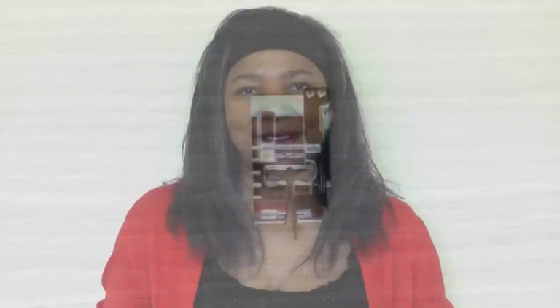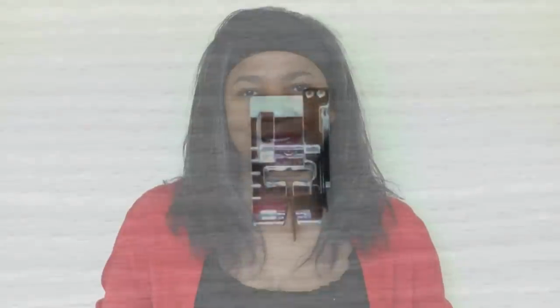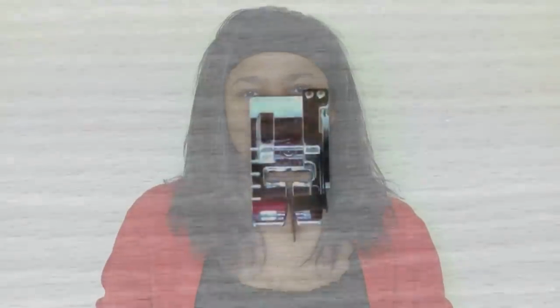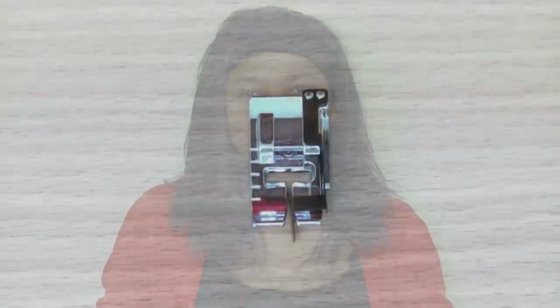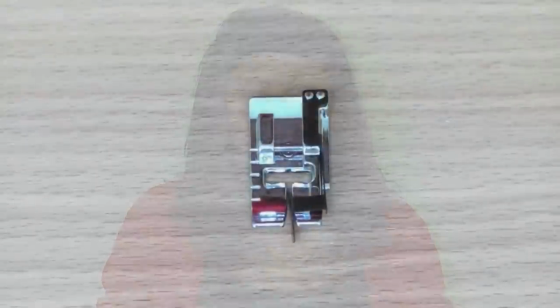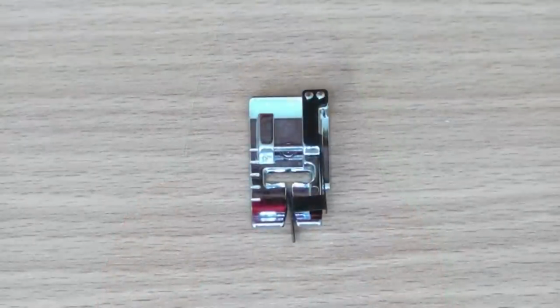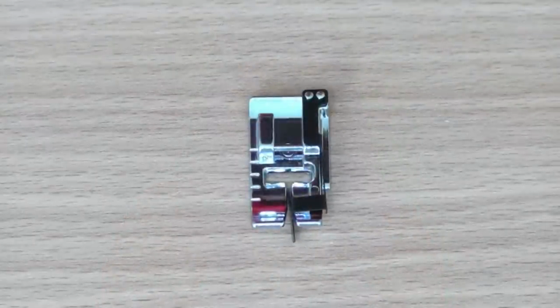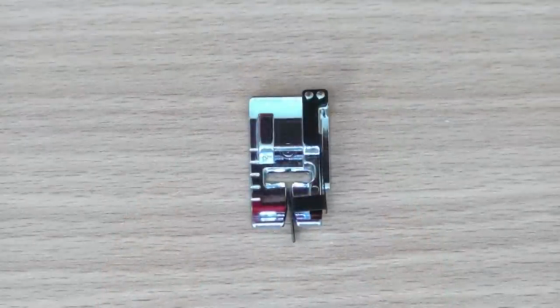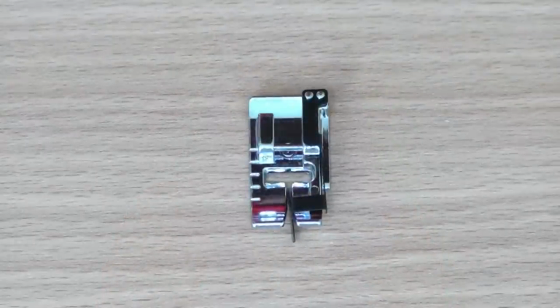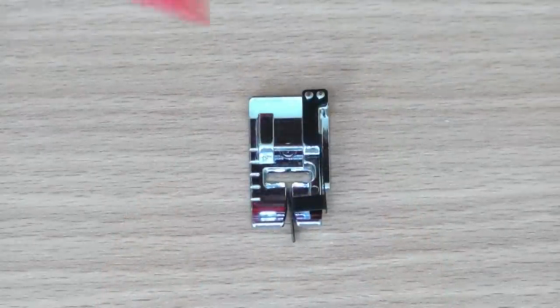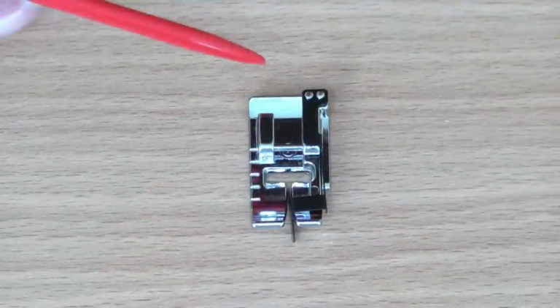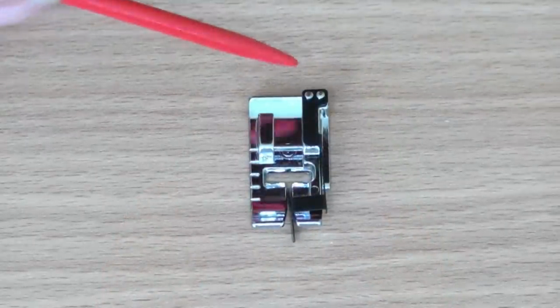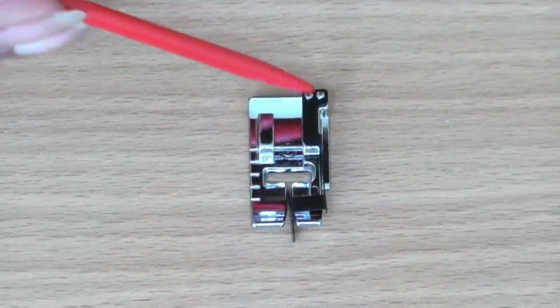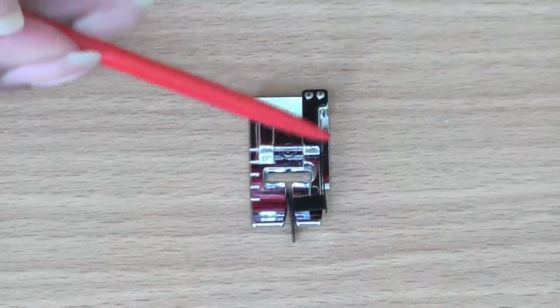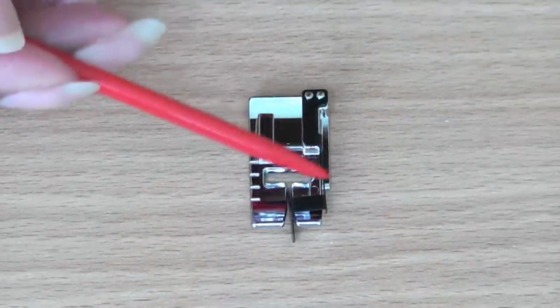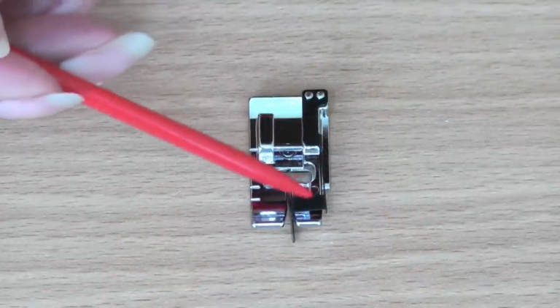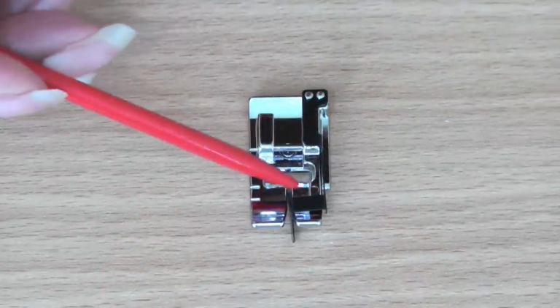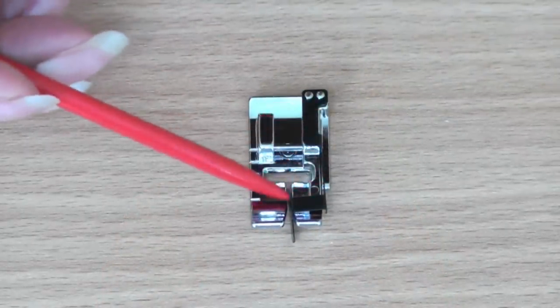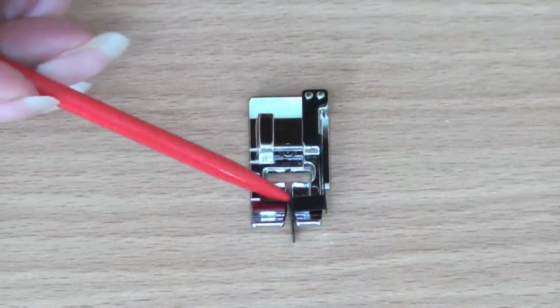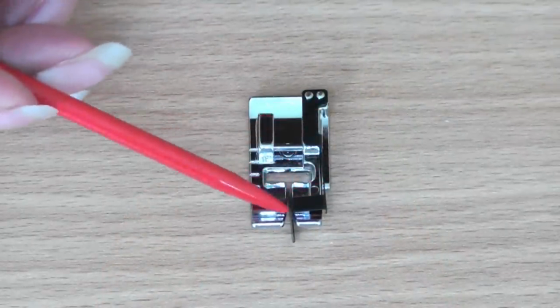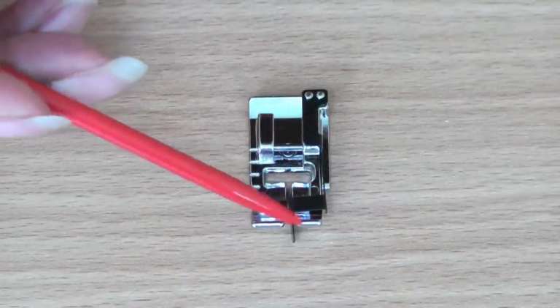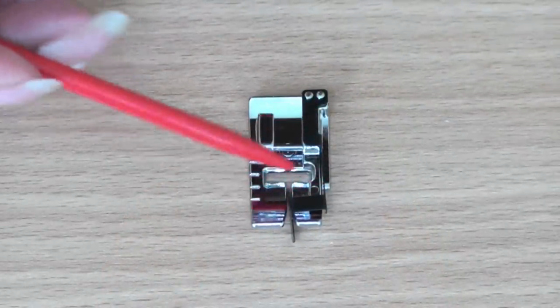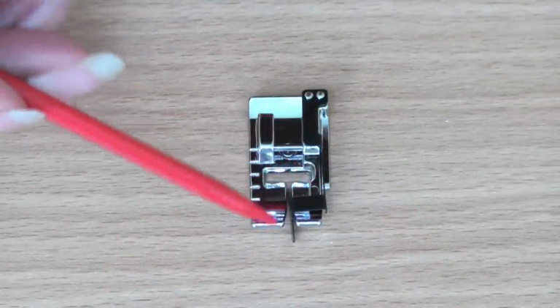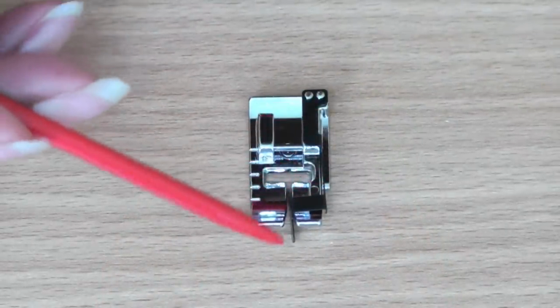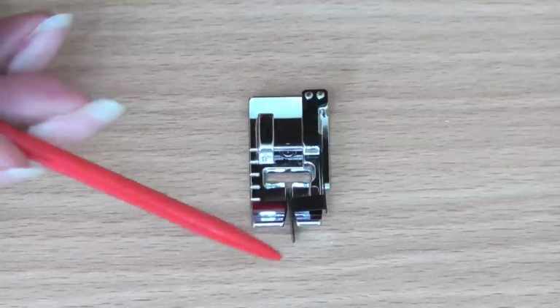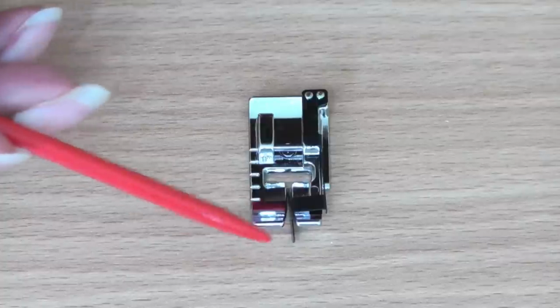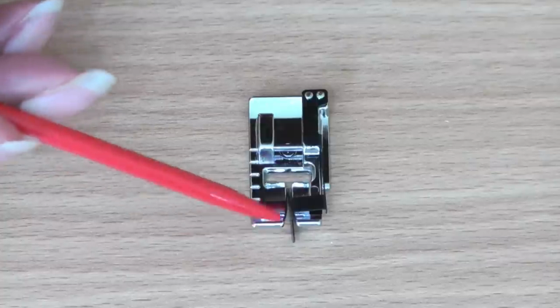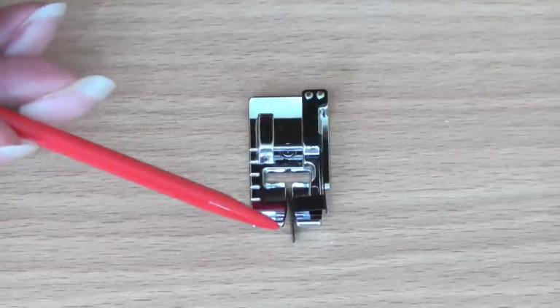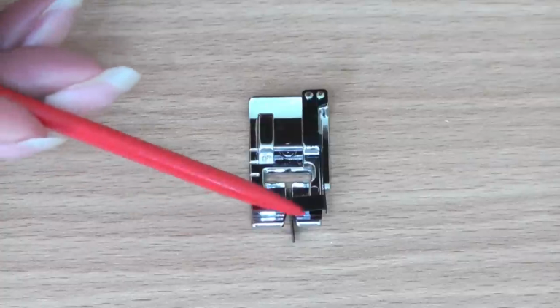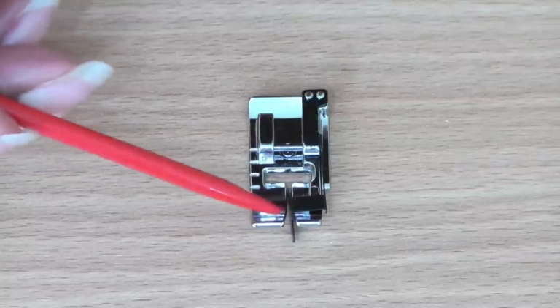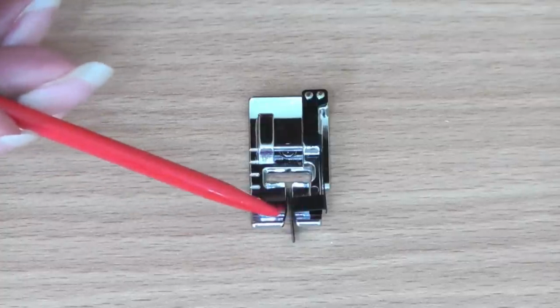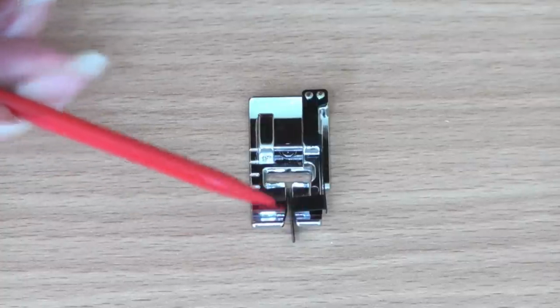Here is what an edge joining foot looks like. Along the right side of the foot is a guide that sits right in the middle of the foot, in between the toes.